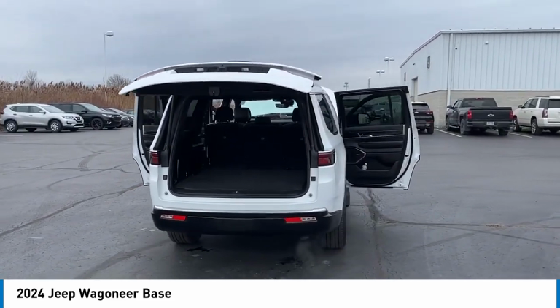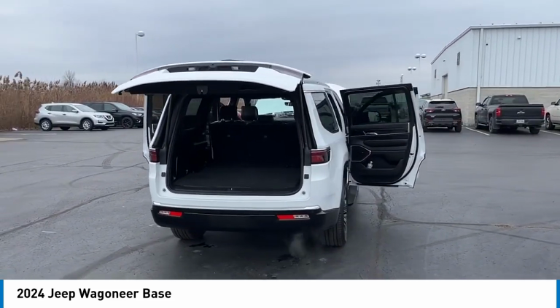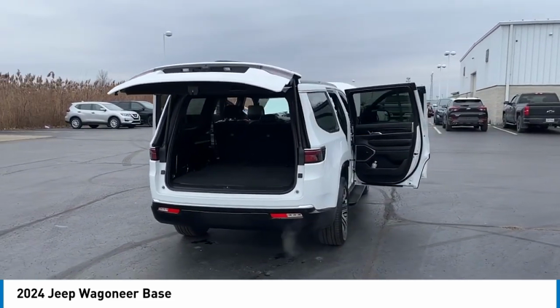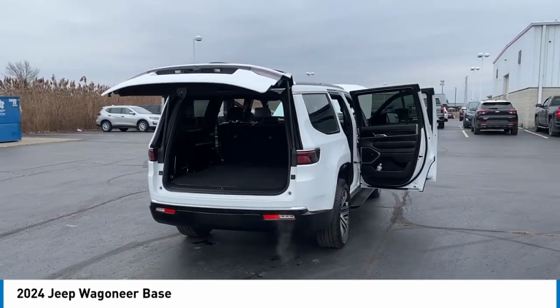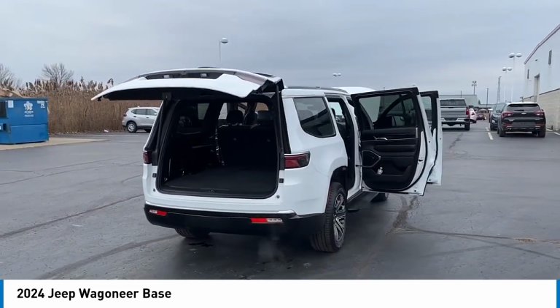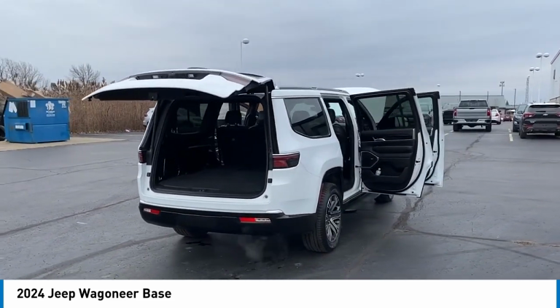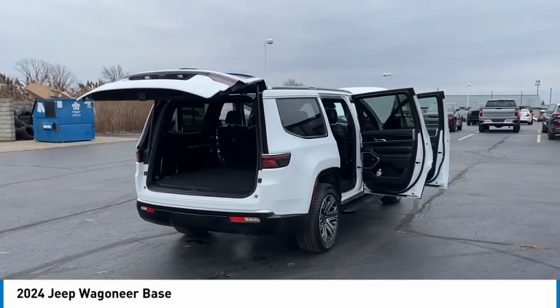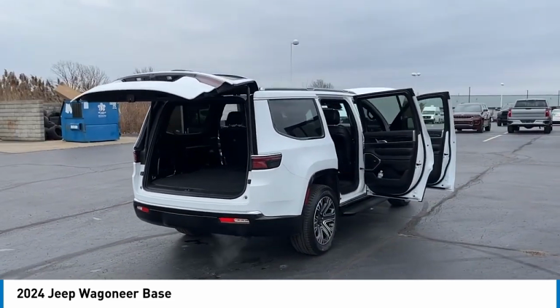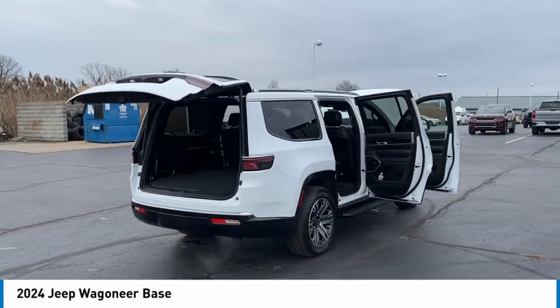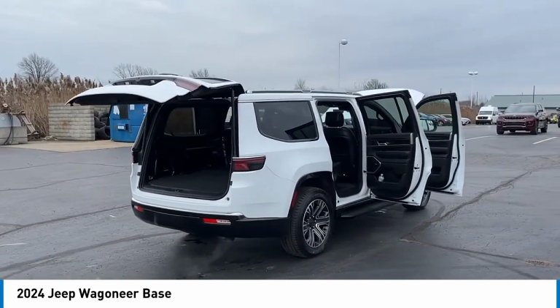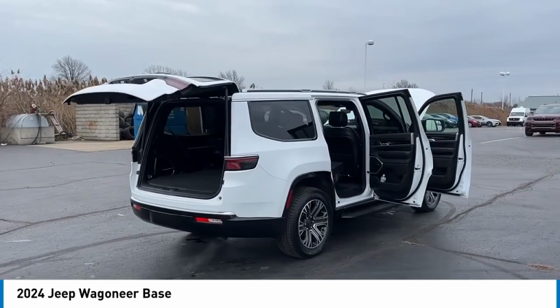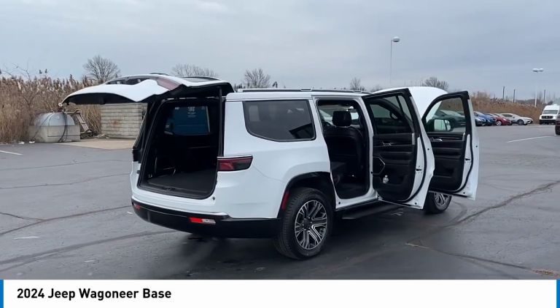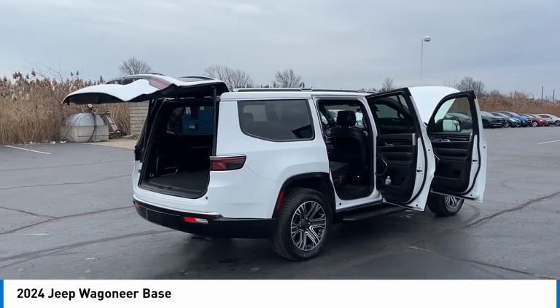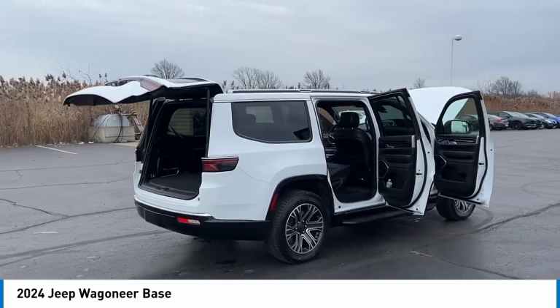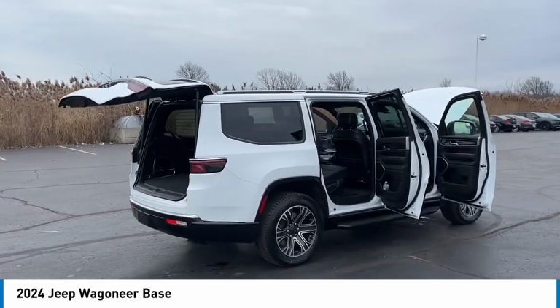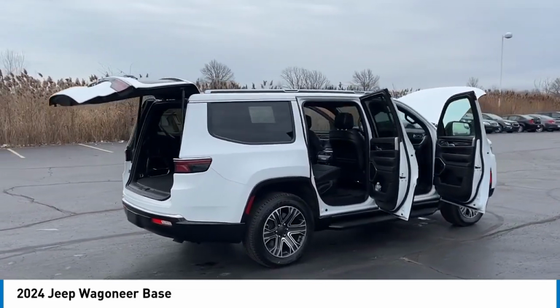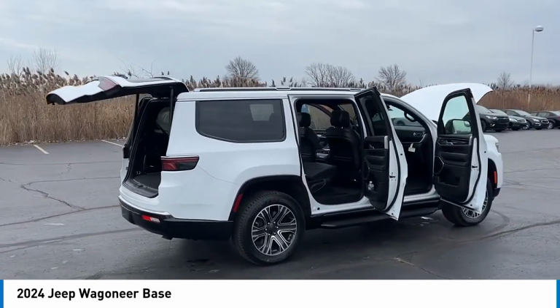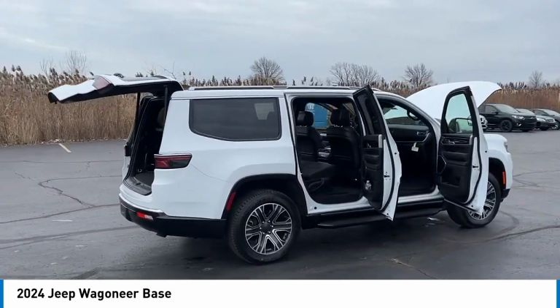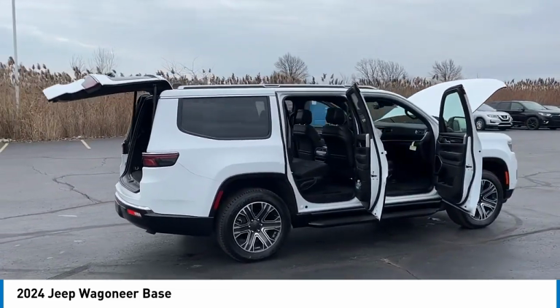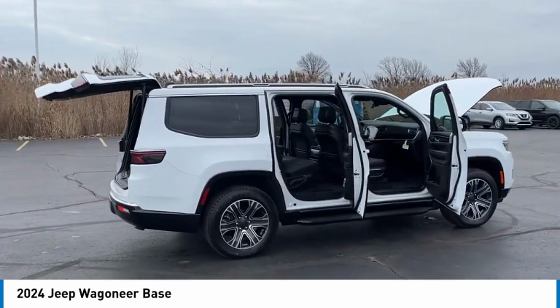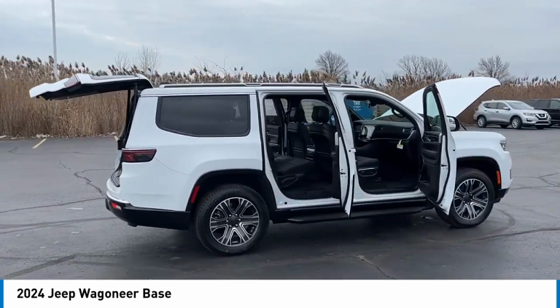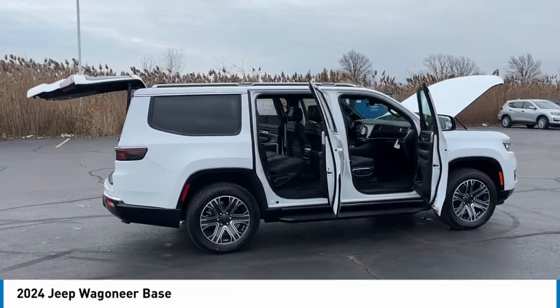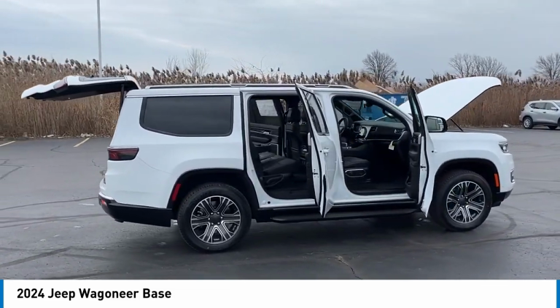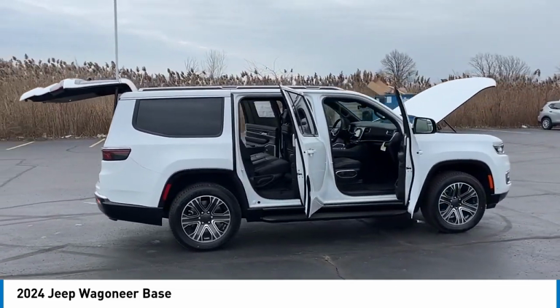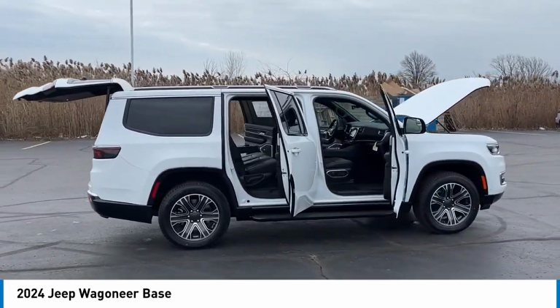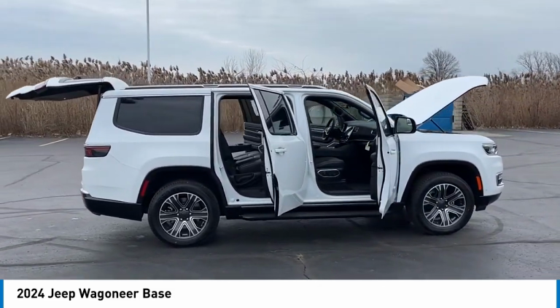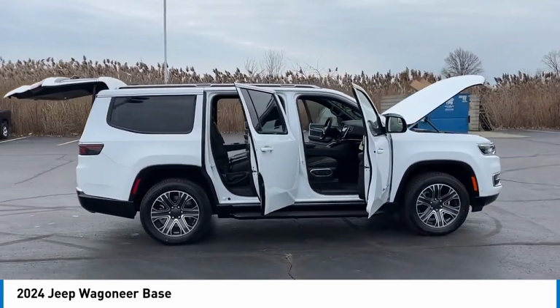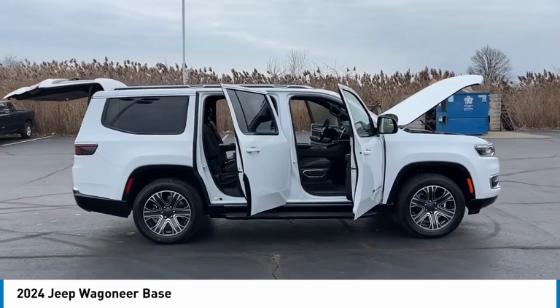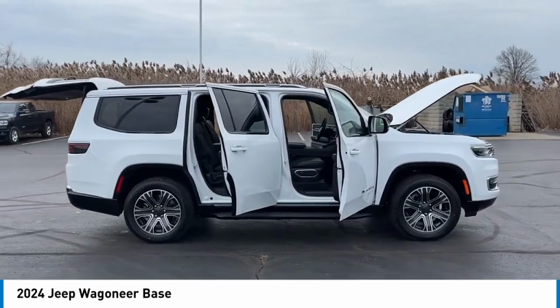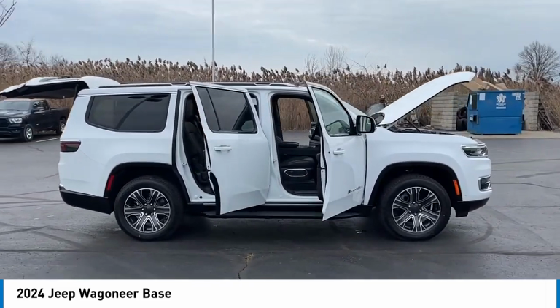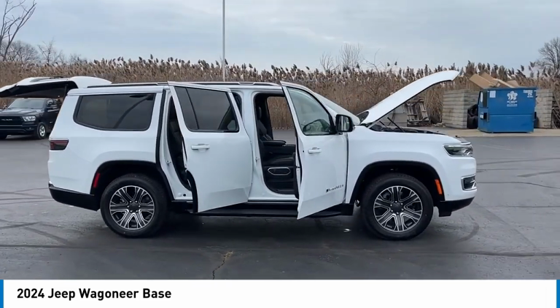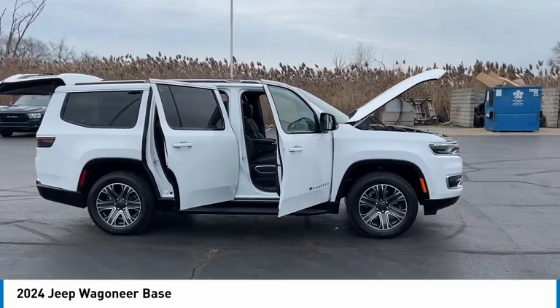But it was the luxury that set this 4x4 apart. So if you want comfort, reliability, and outstanding ability, the Jeep Wagoneer is waiting for you.